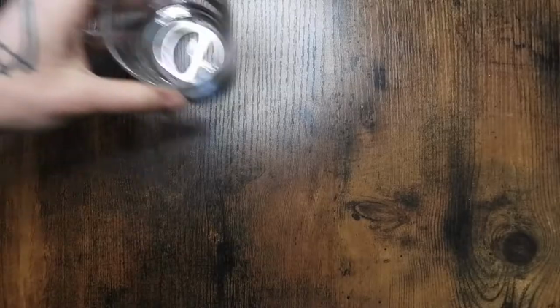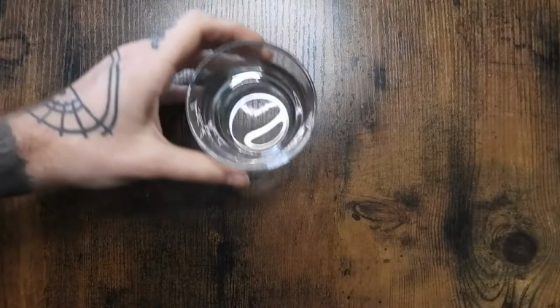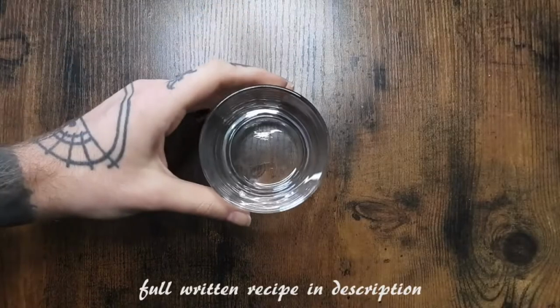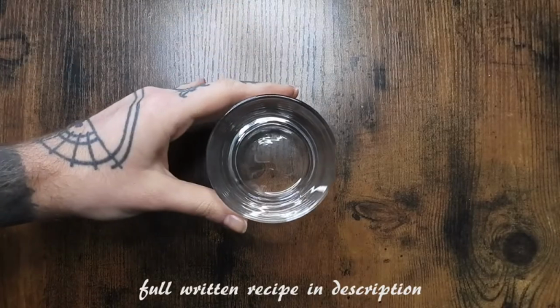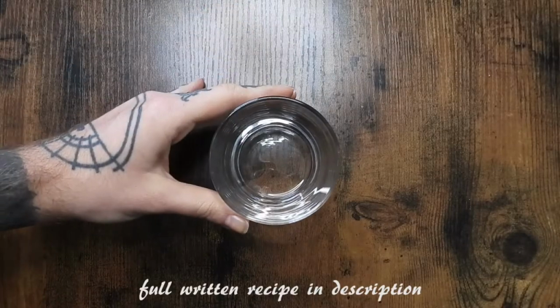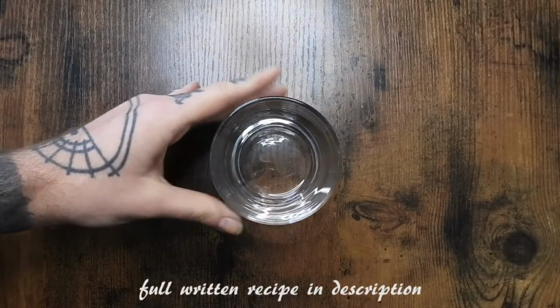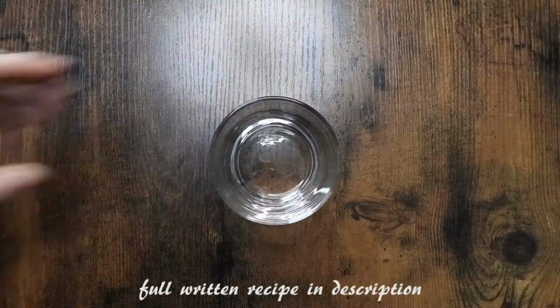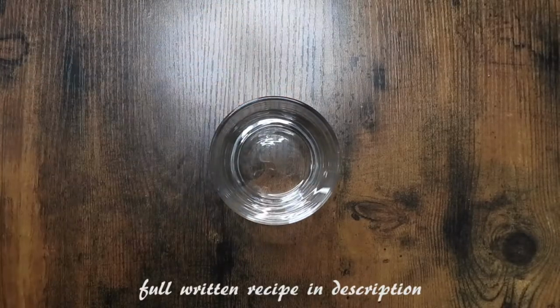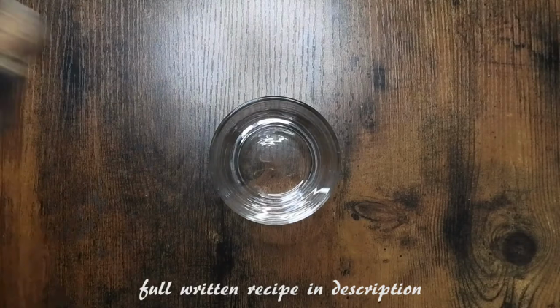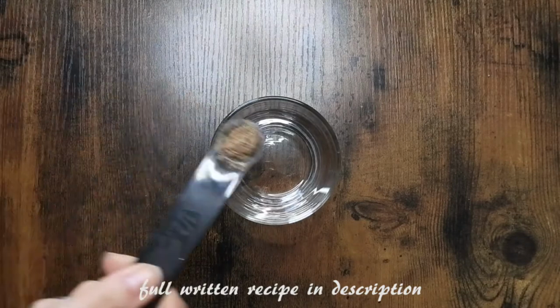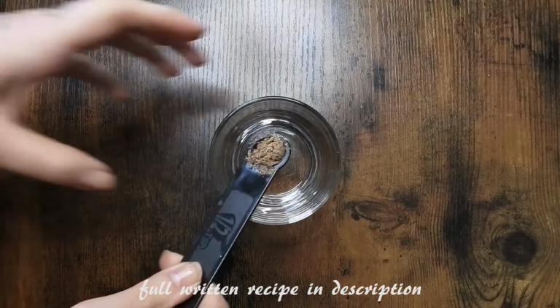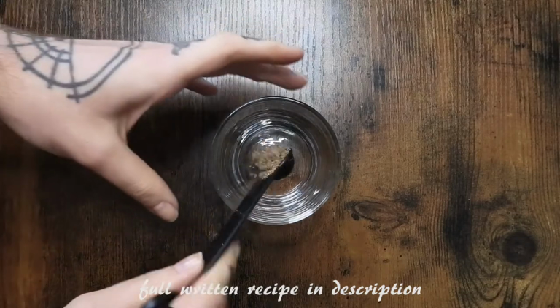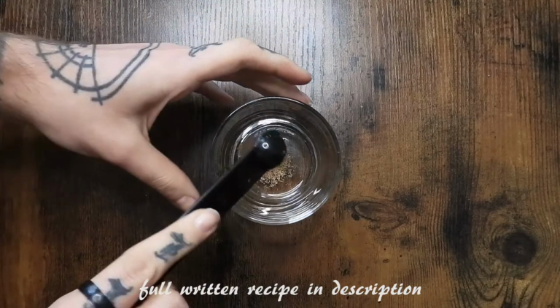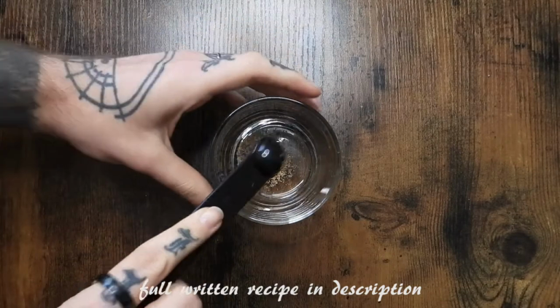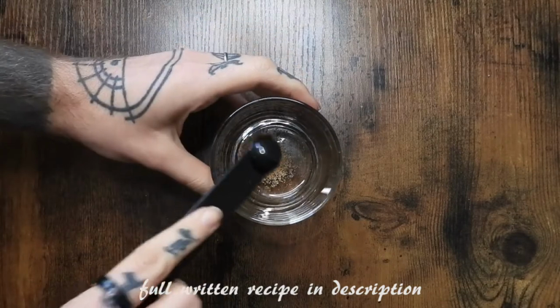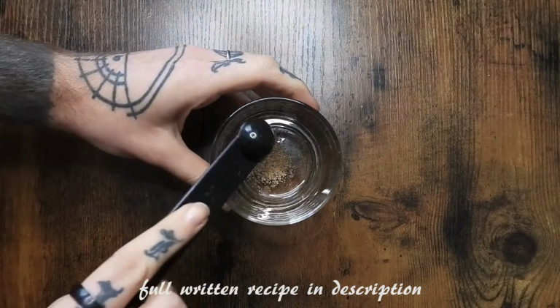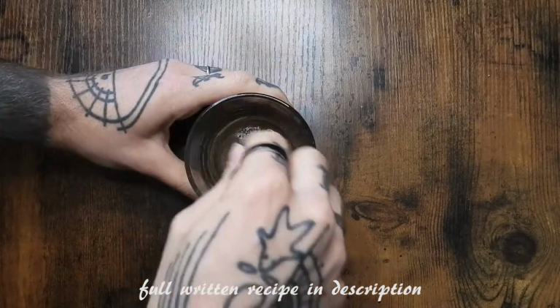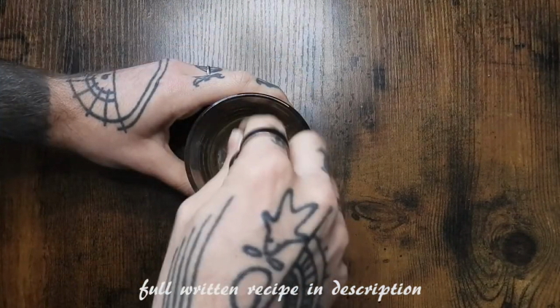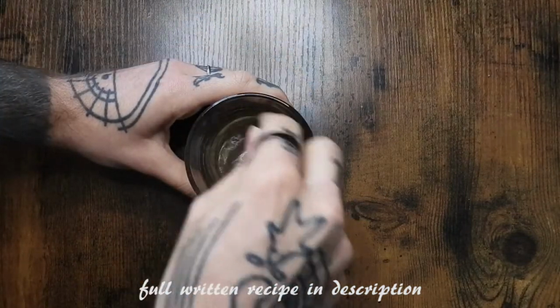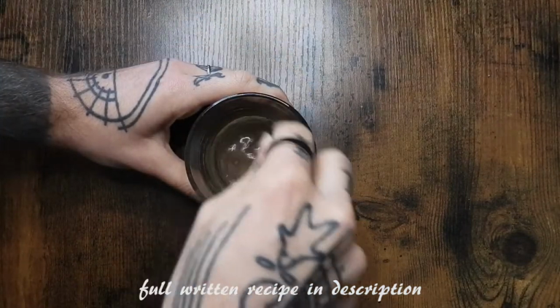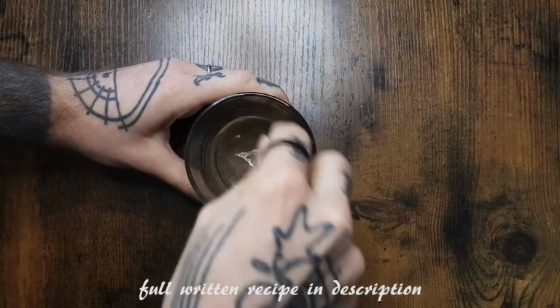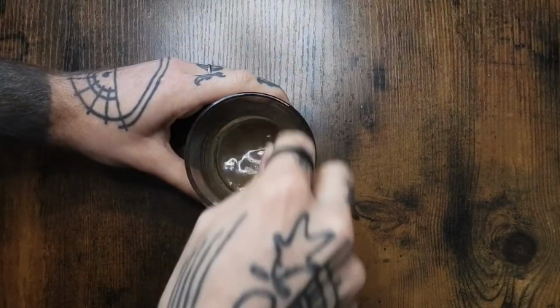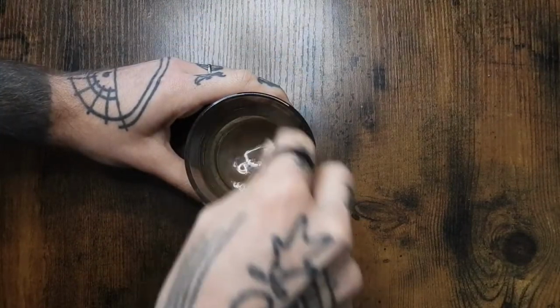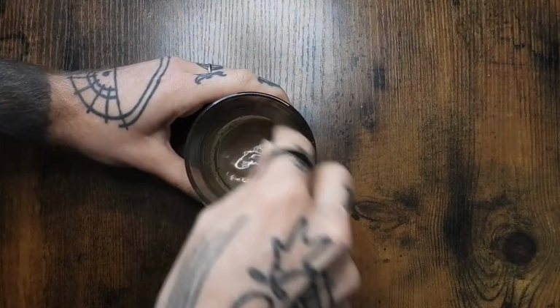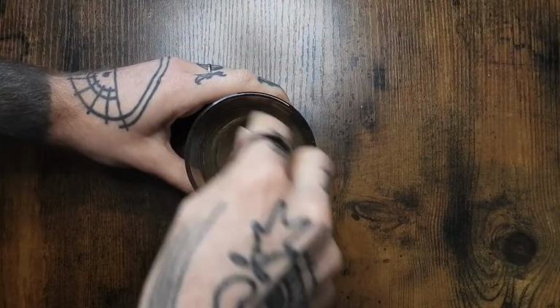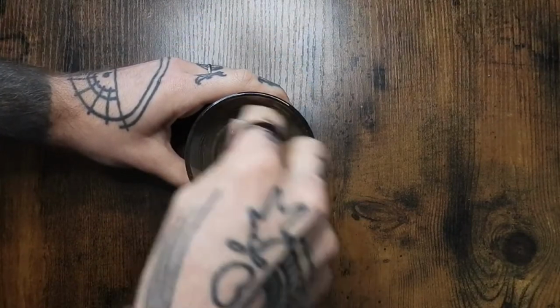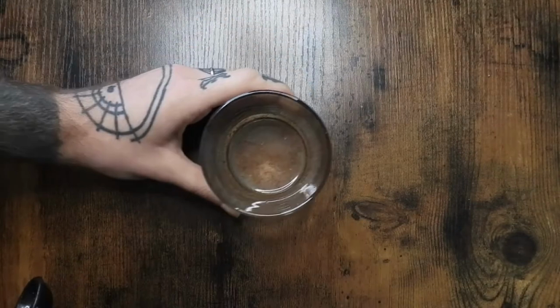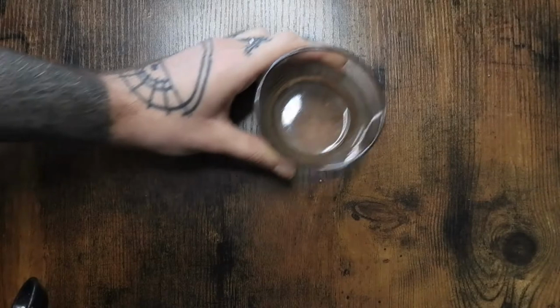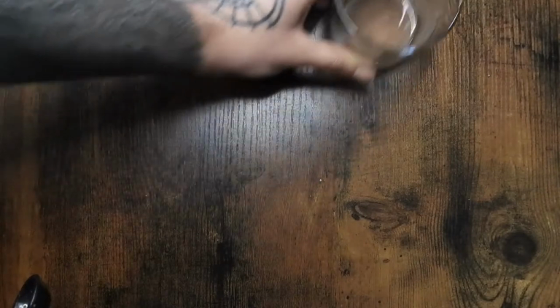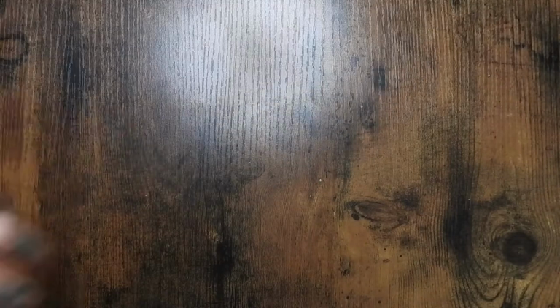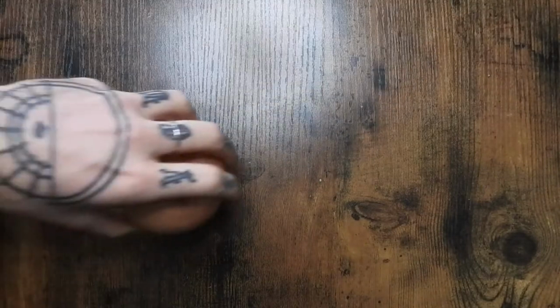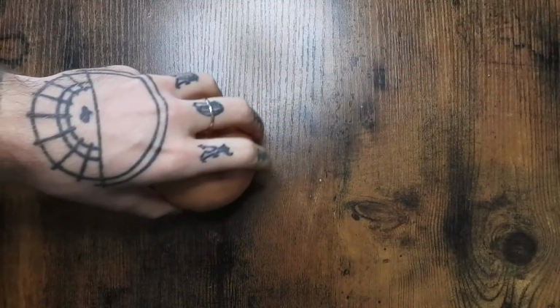I'm starting off by making half of a flax egg. I'm using half a tablespoon of flax seeds with one and a half tablespoons of water.